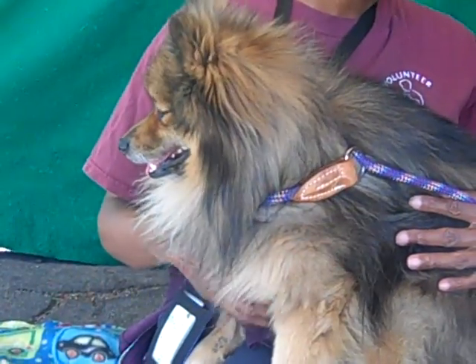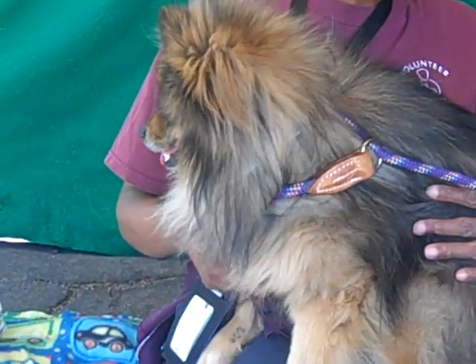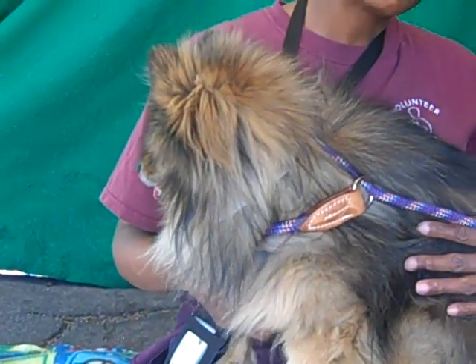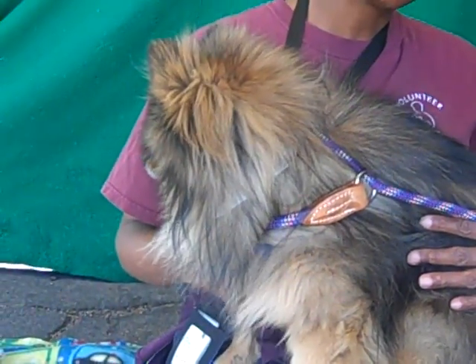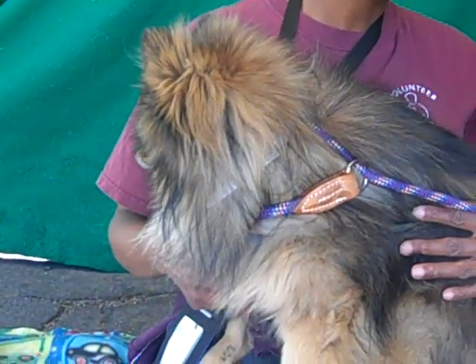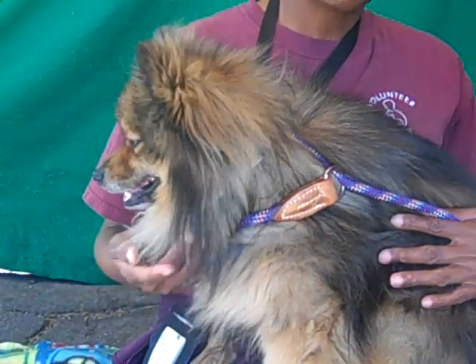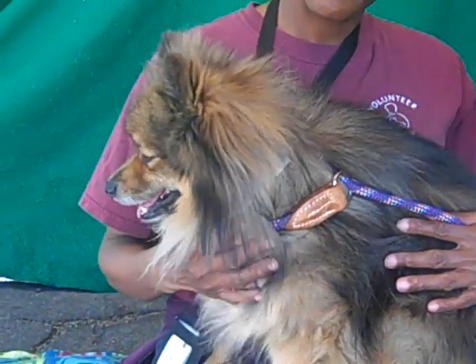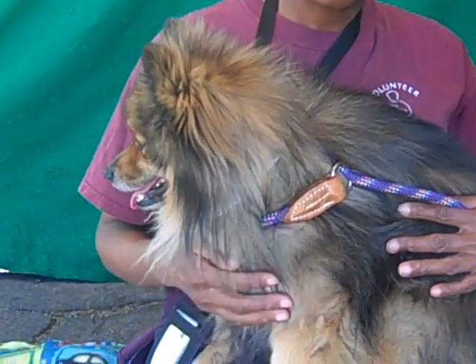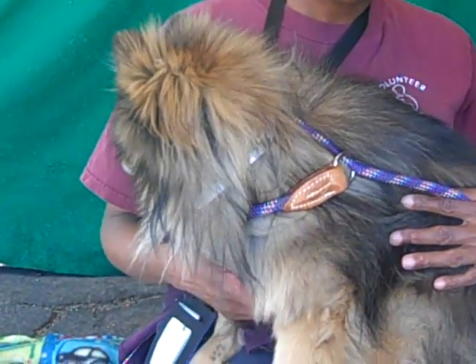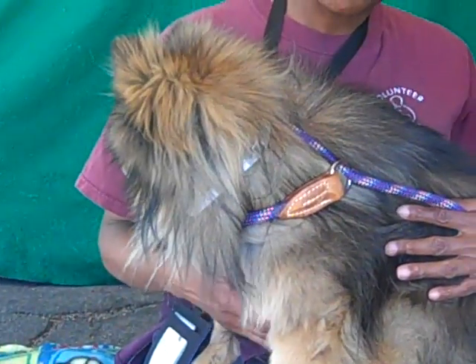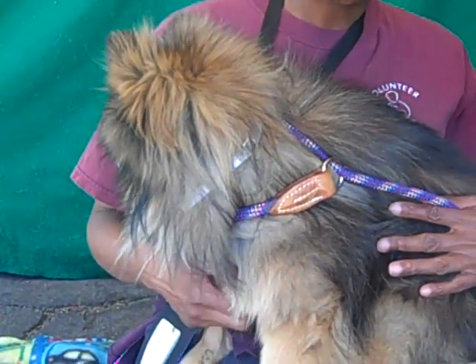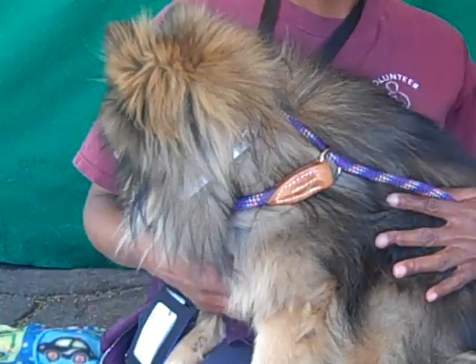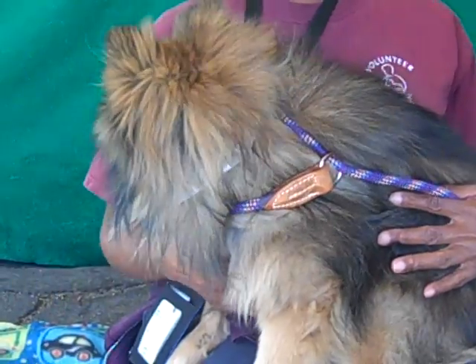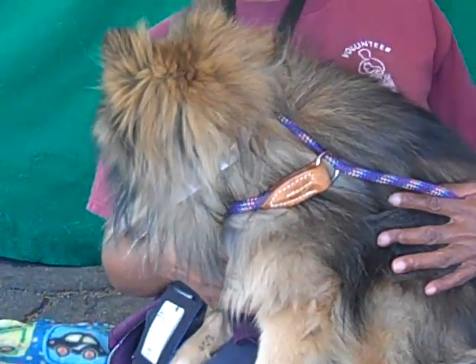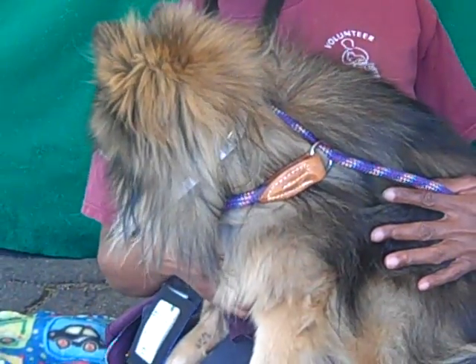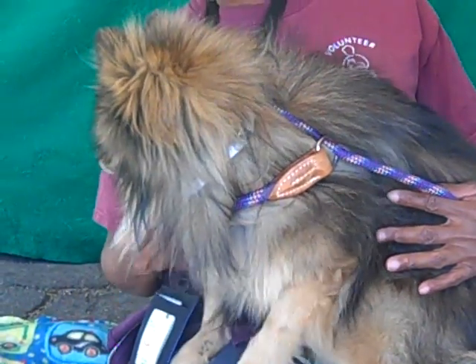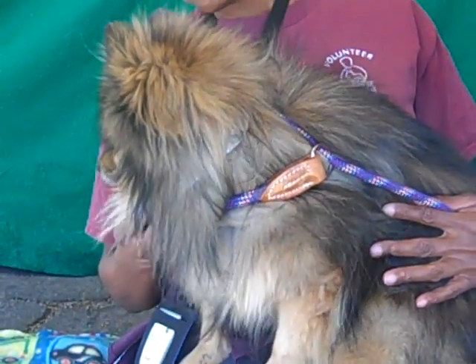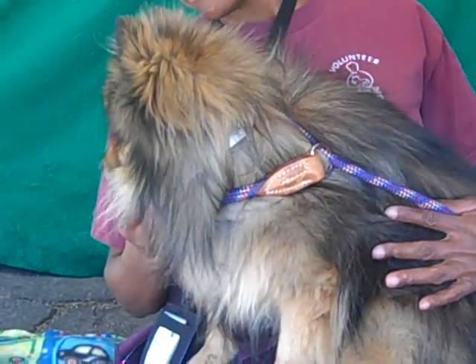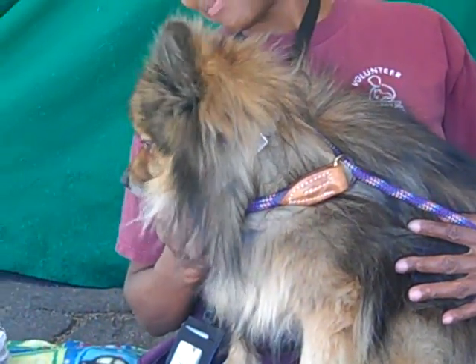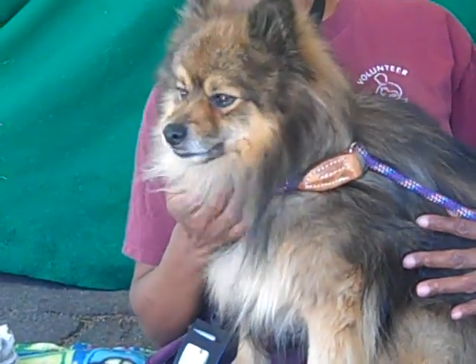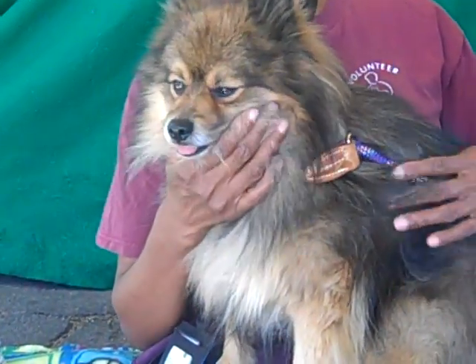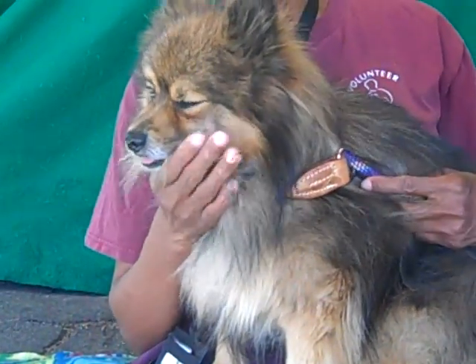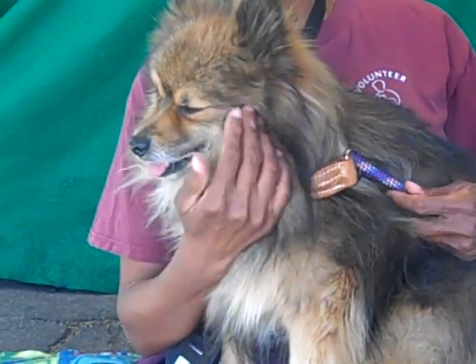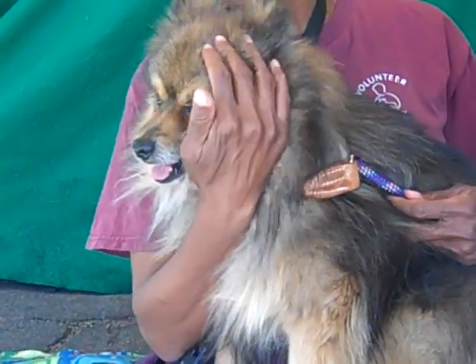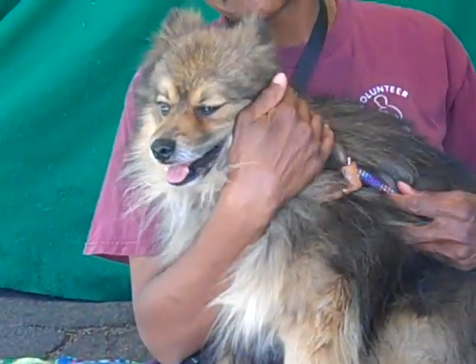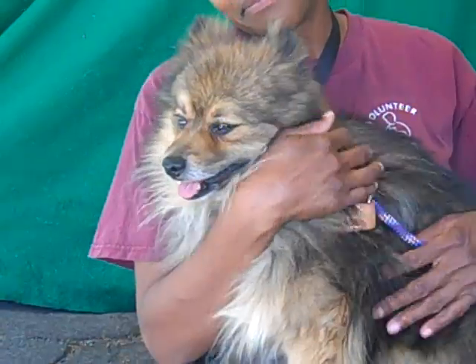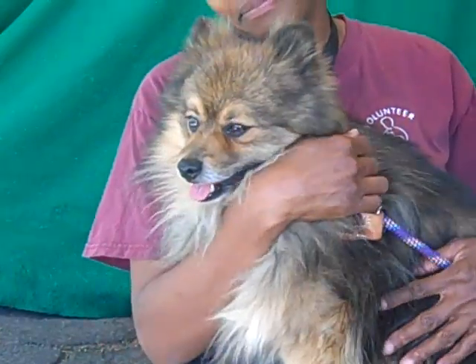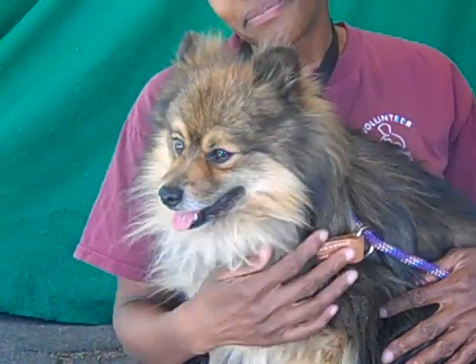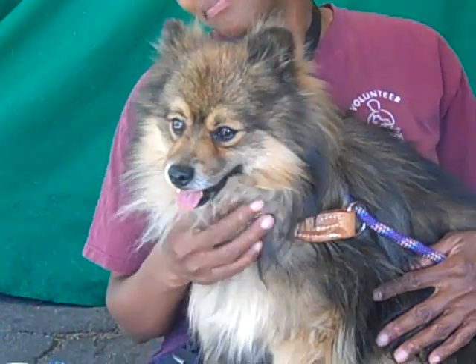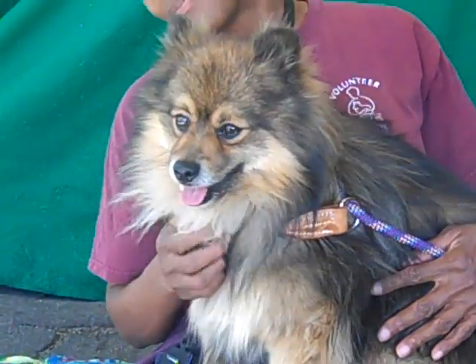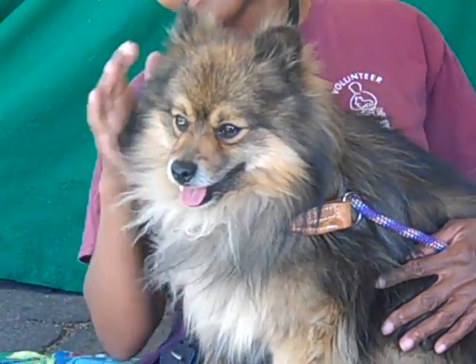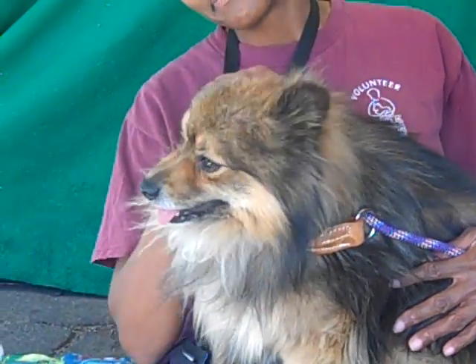He's a little shy right now because obviously this is a crazy environment, so who wouldn't be shy? But we think he's going to open up a lot more once he finds a great home. He's going to love him and take care of him.